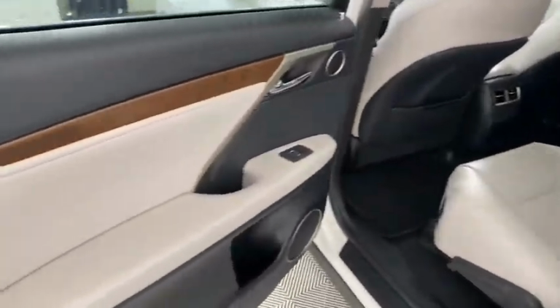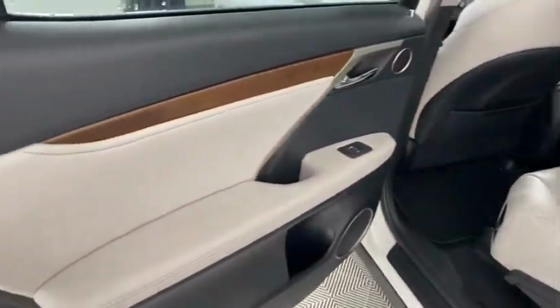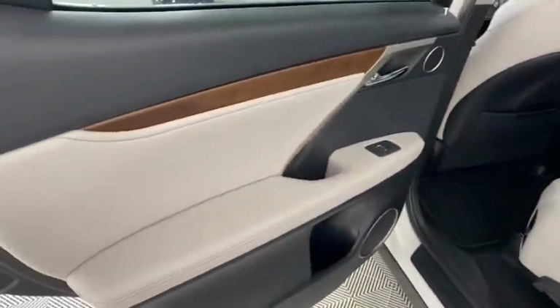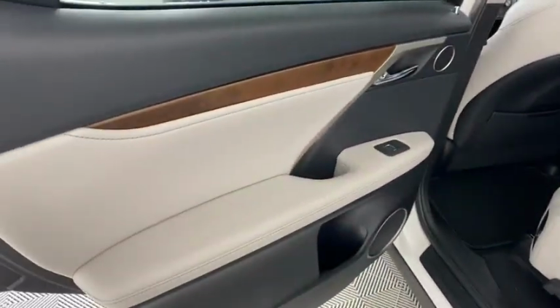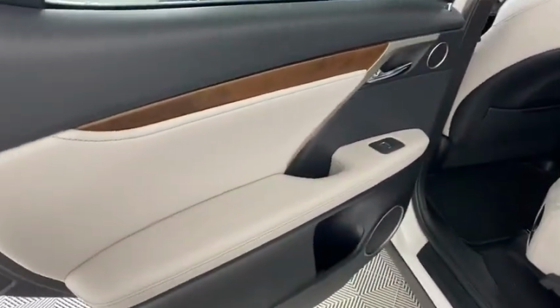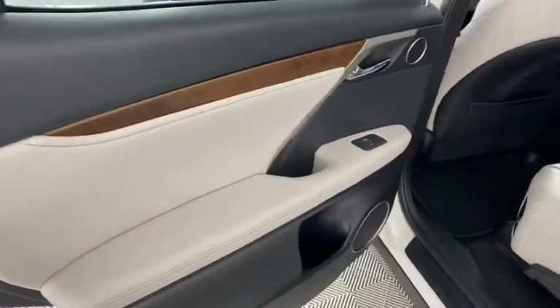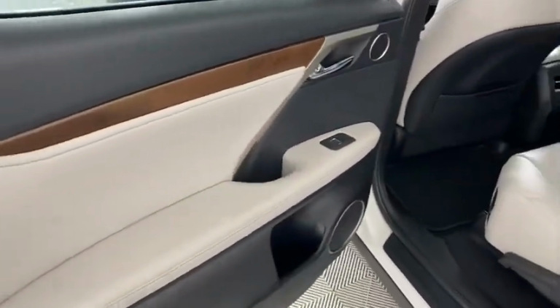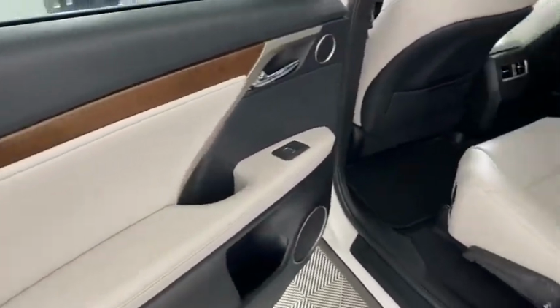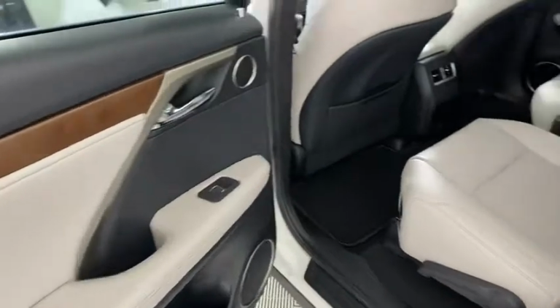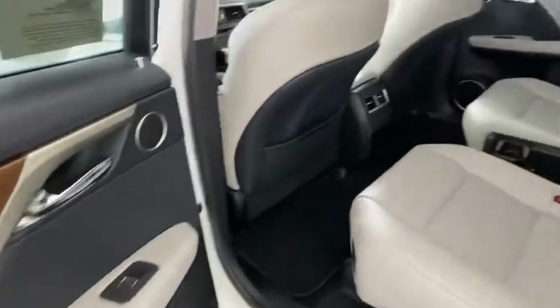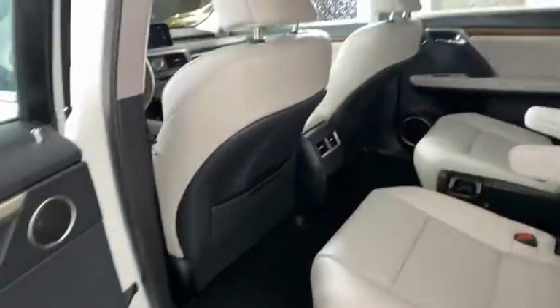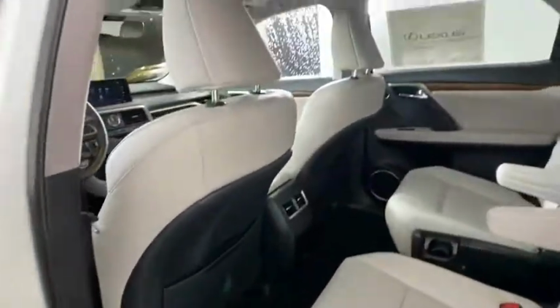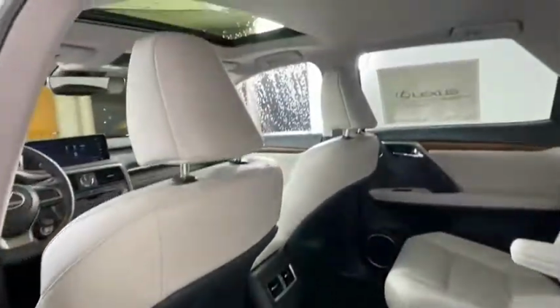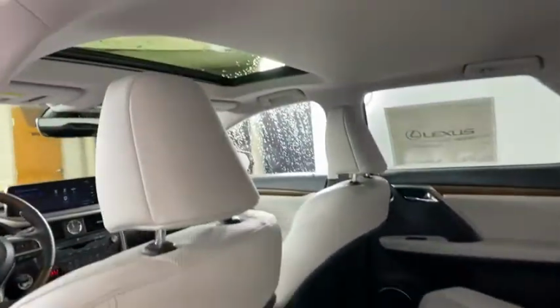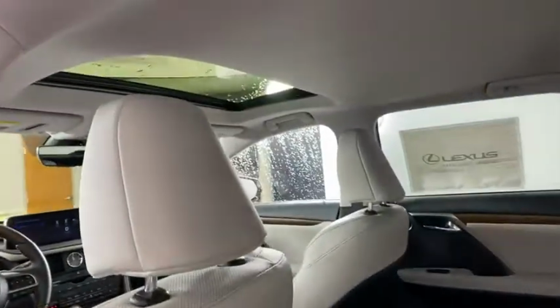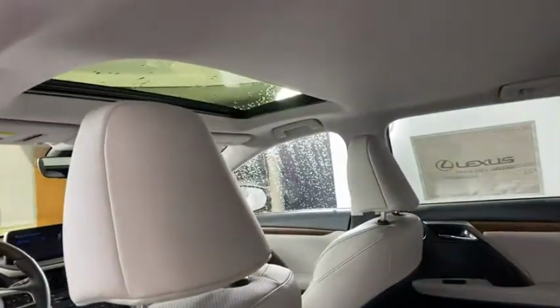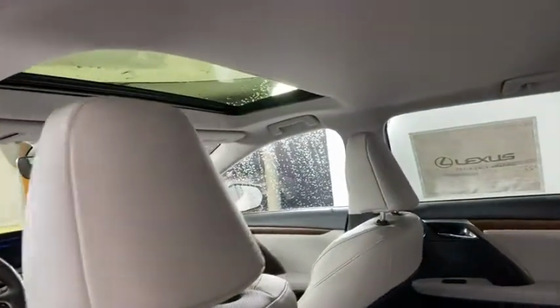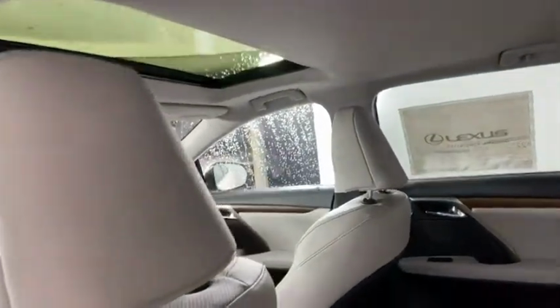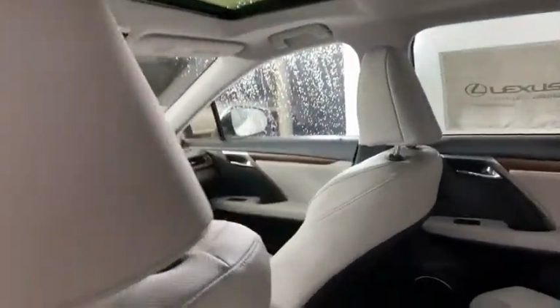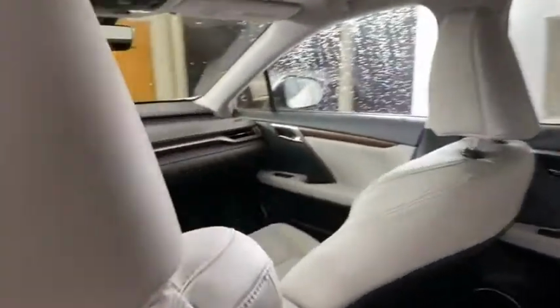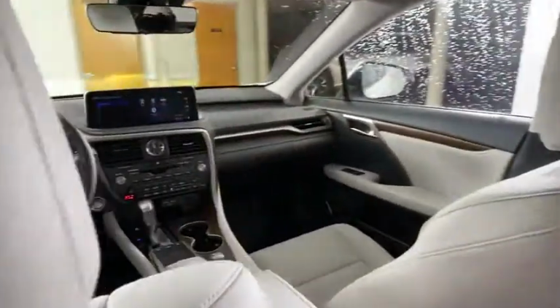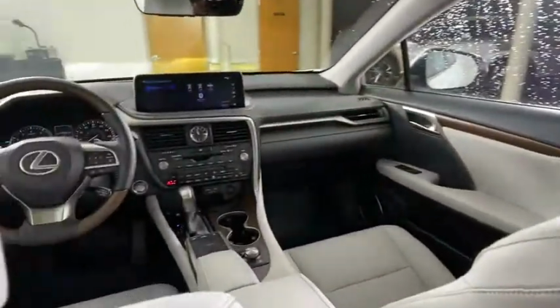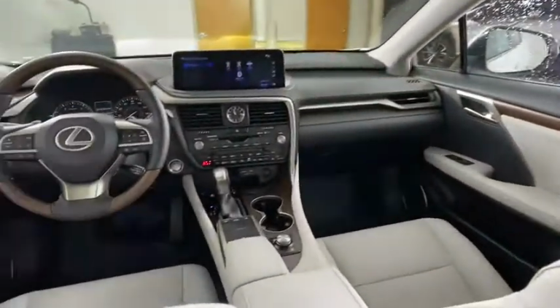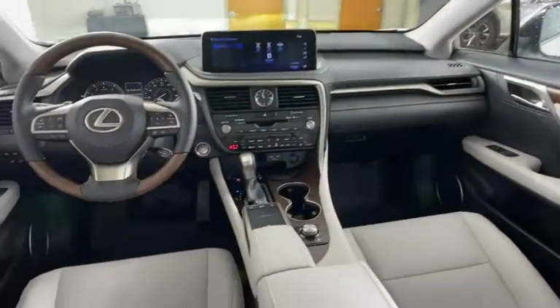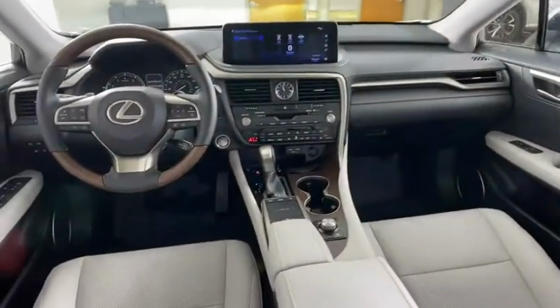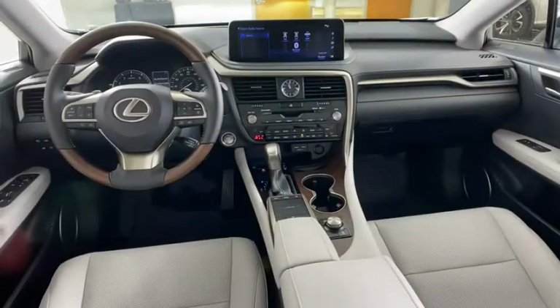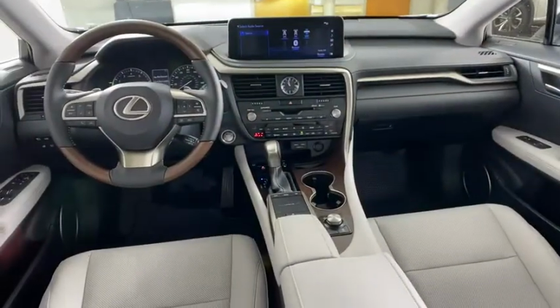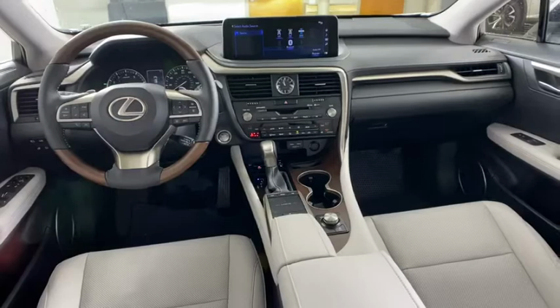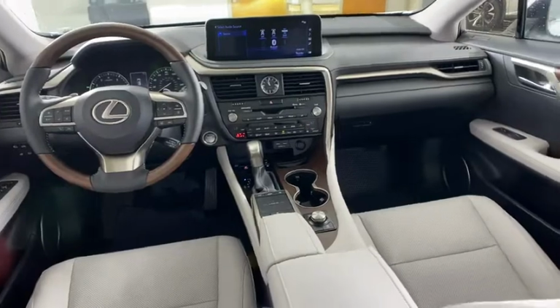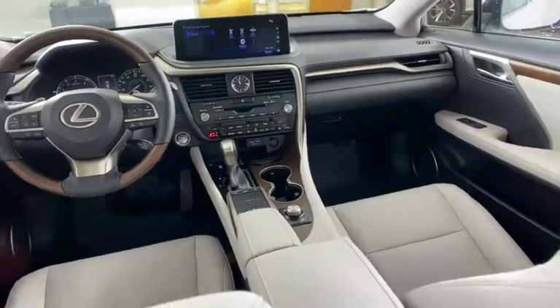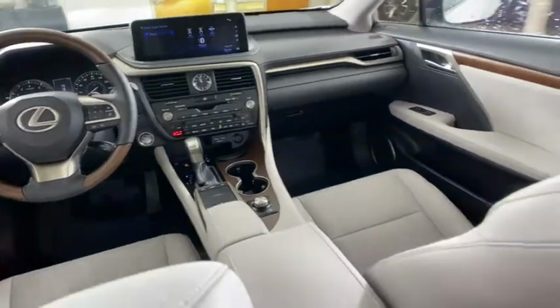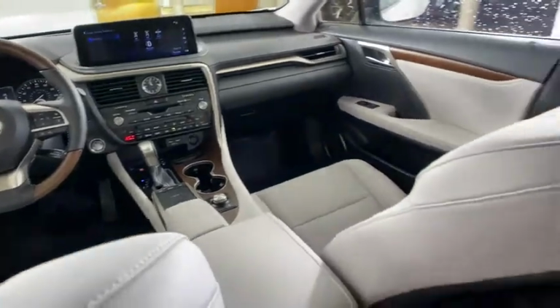Adjustable steering wheel, power steering, cruise control, hard disk drive media storage, auto dimming rear view mirror, keyless start, floor mats.